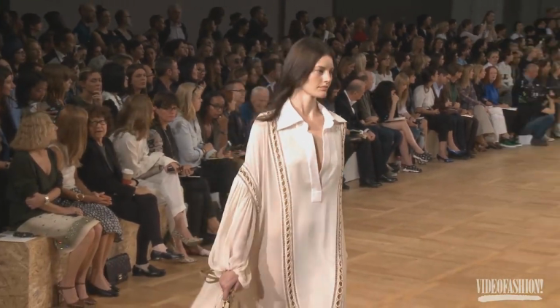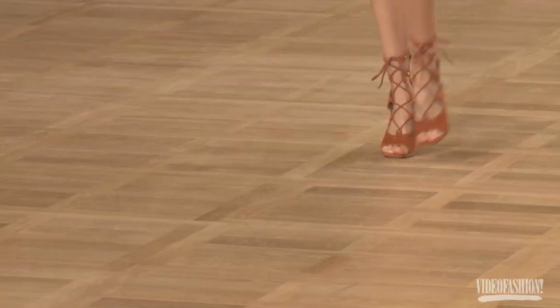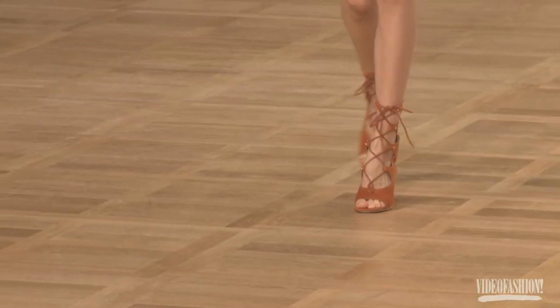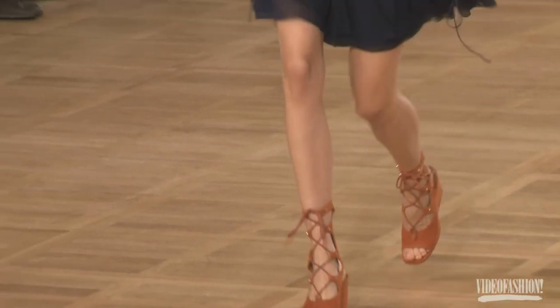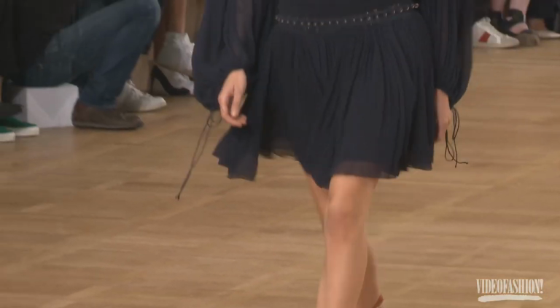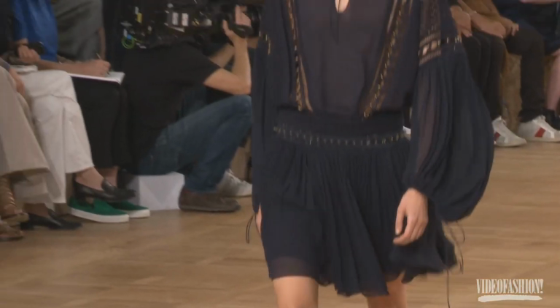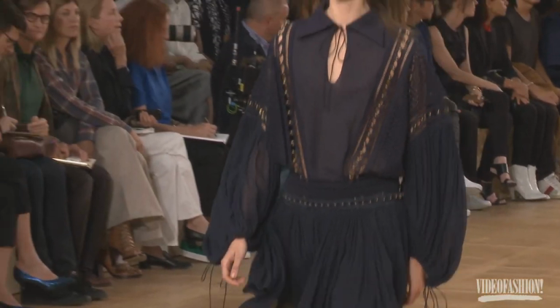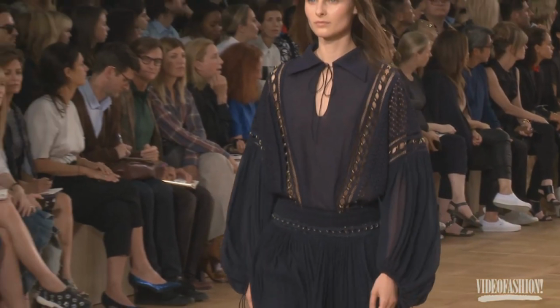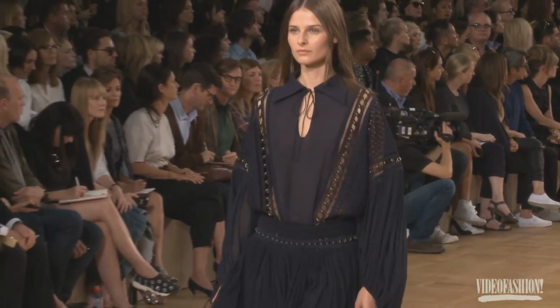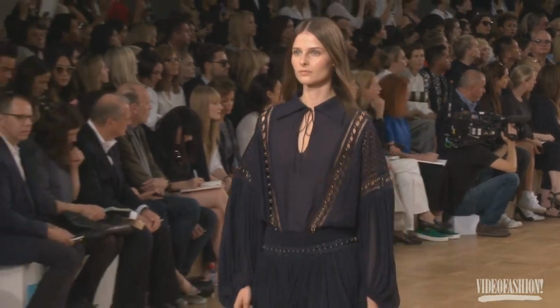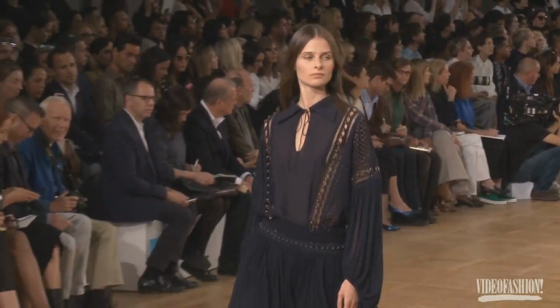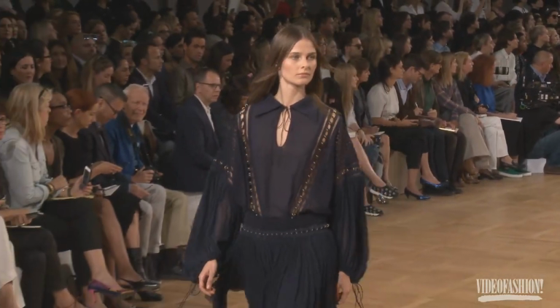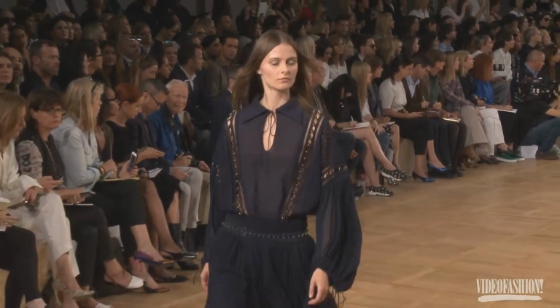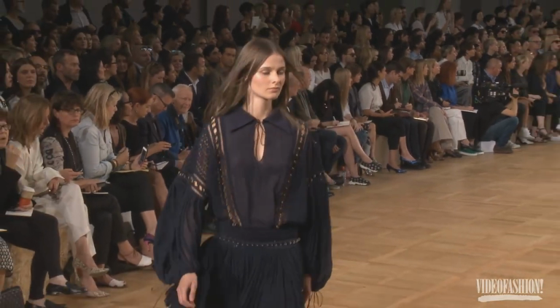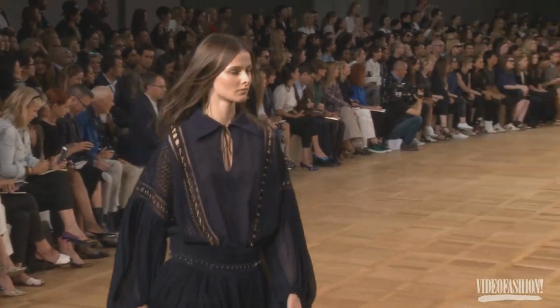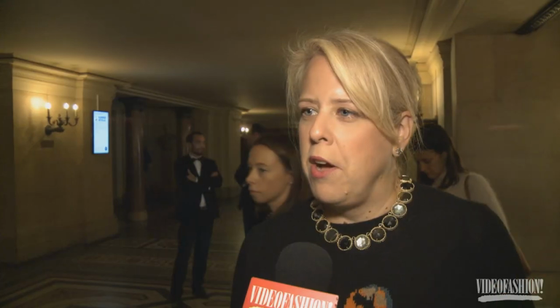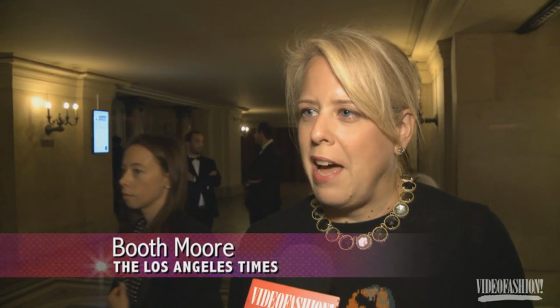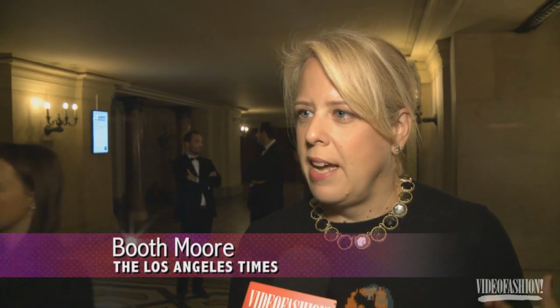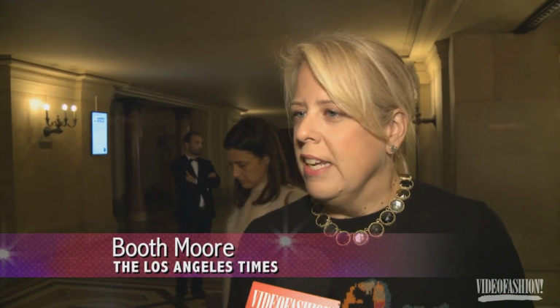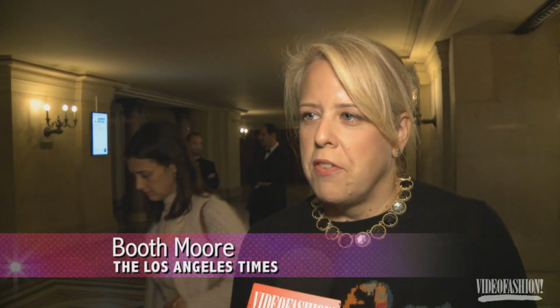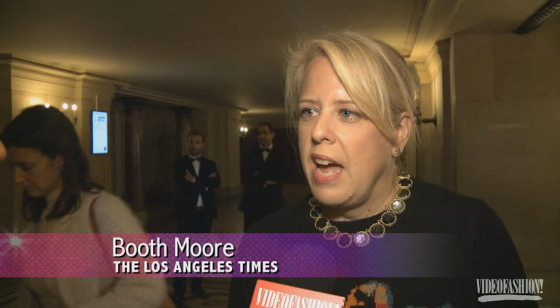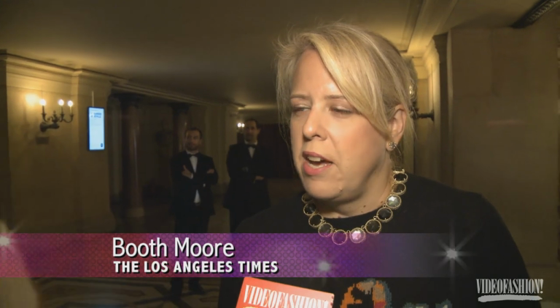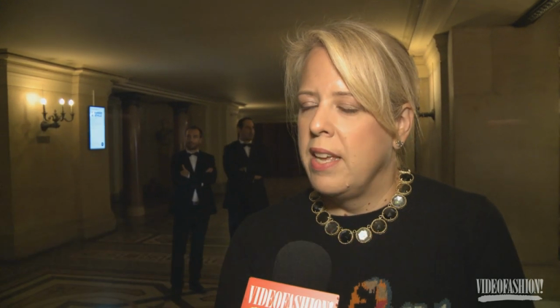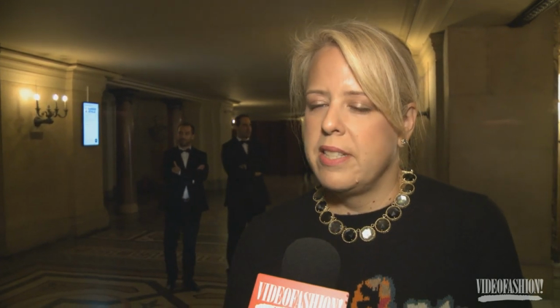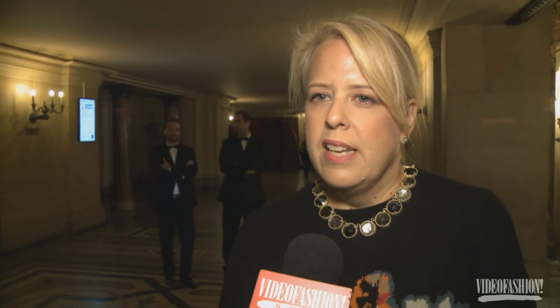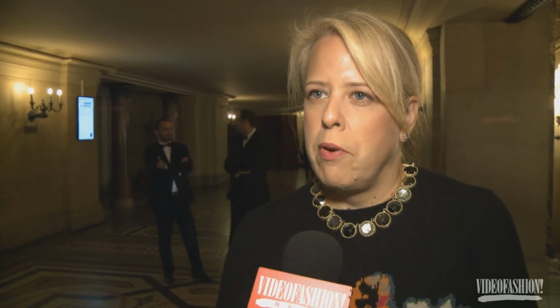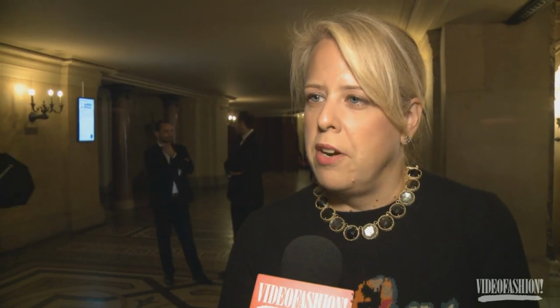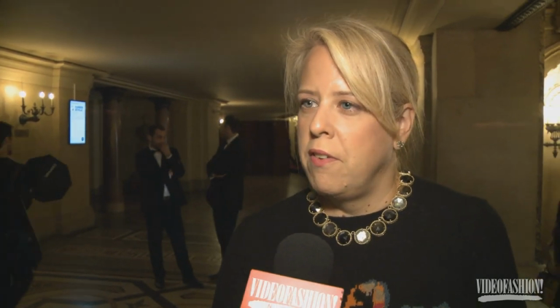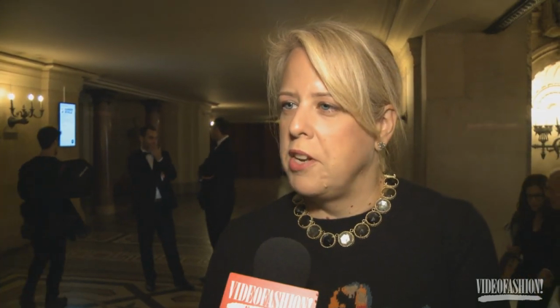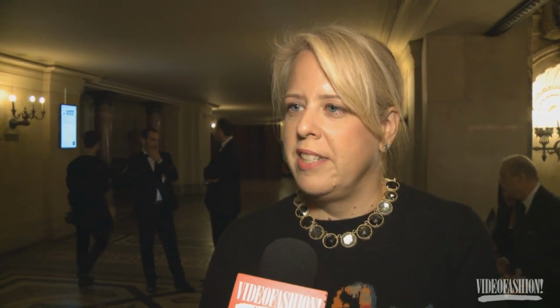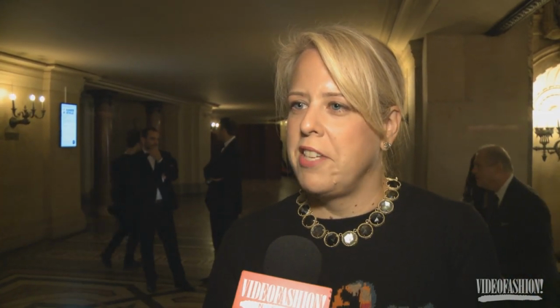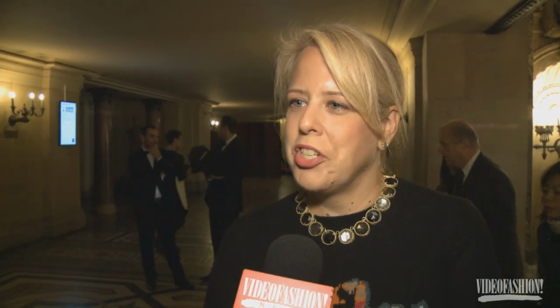I thought Chloé was very boho chic. I mean, that house really kind of originated that look. And the founder, Gaby, died just over the weekend, so it was kind of a reminder of what she's given to fashion.